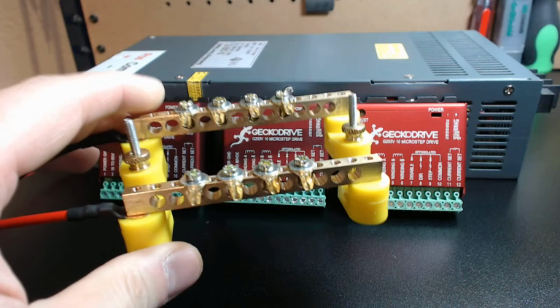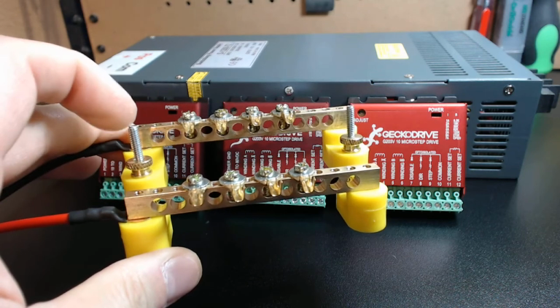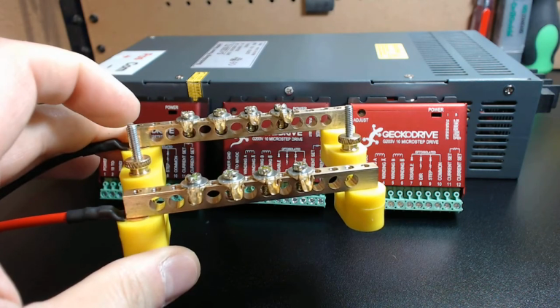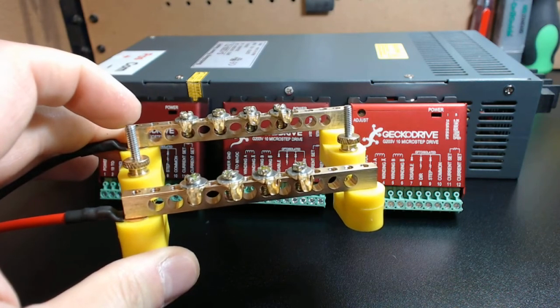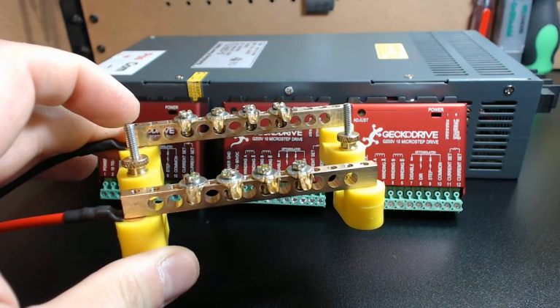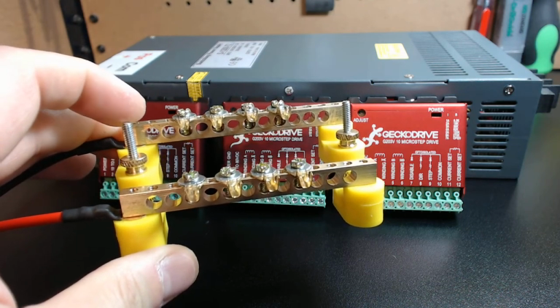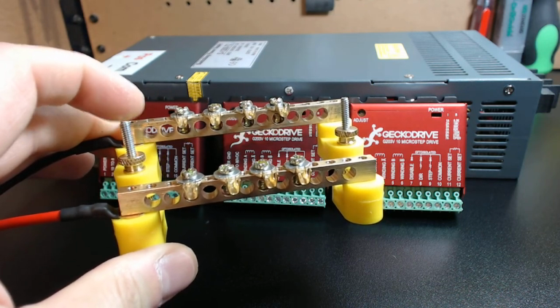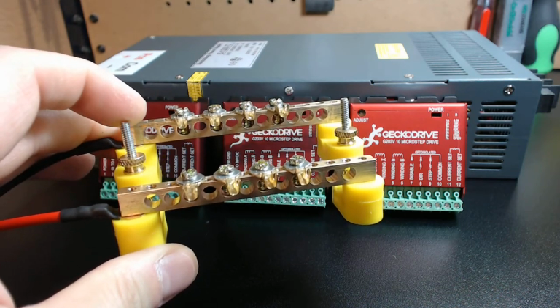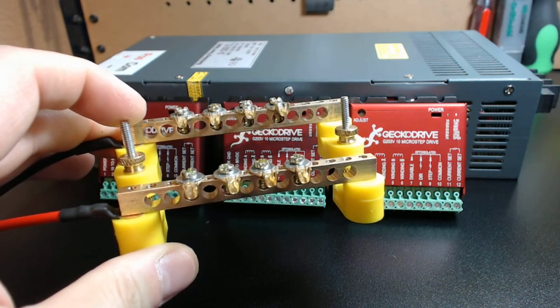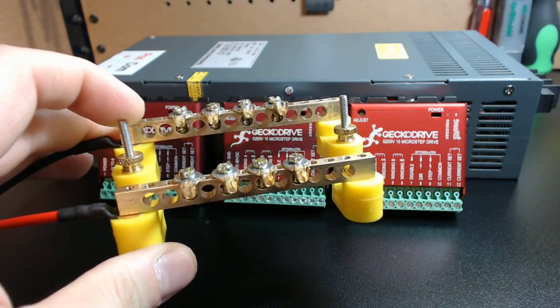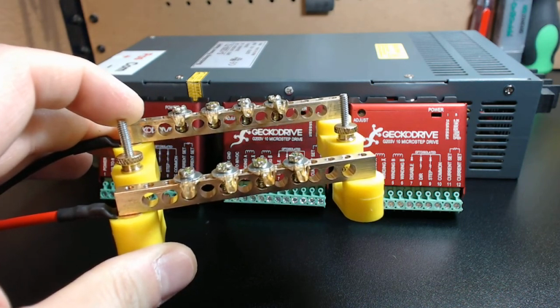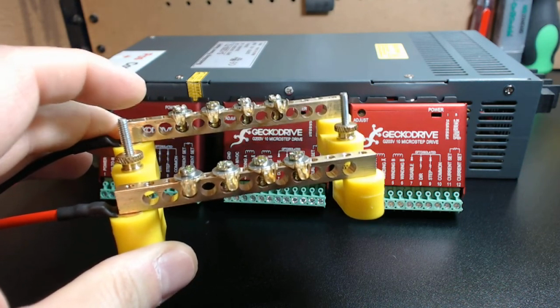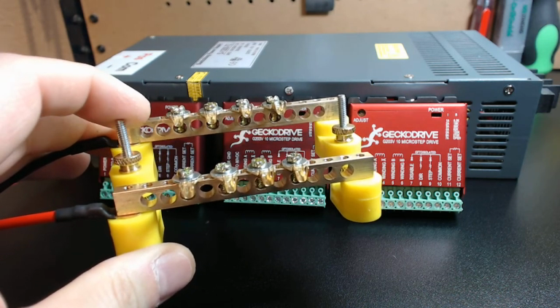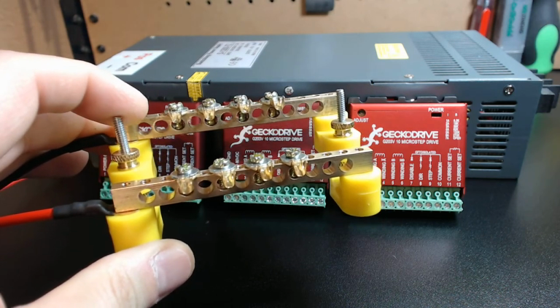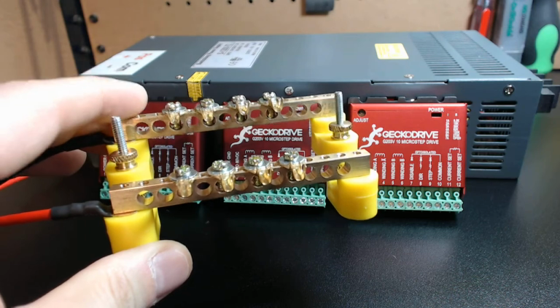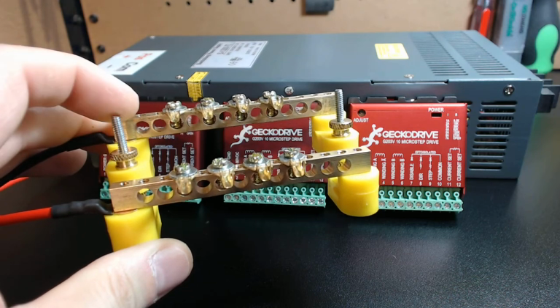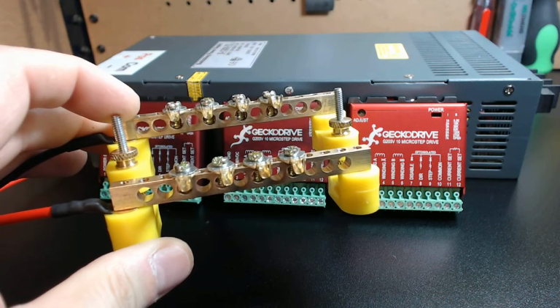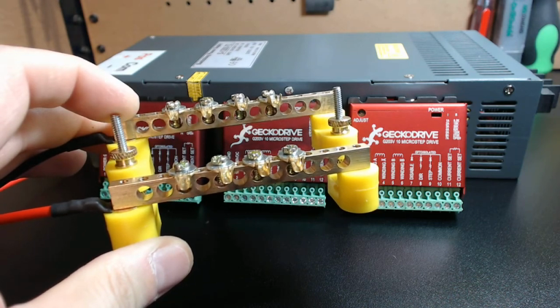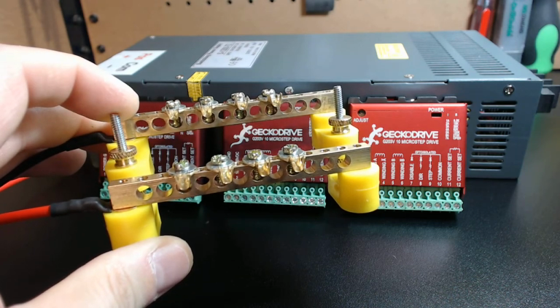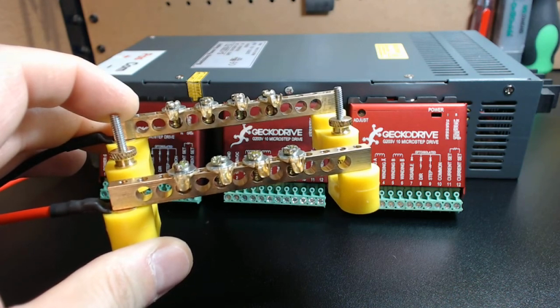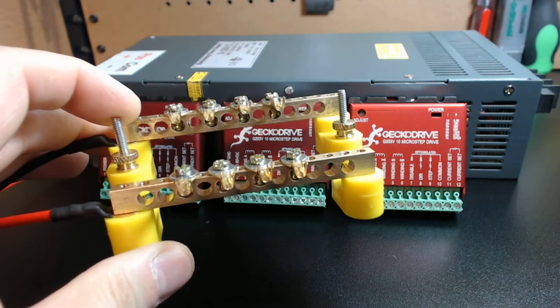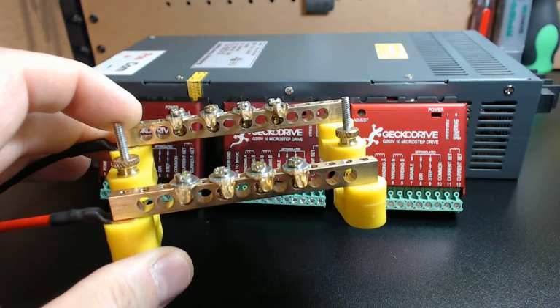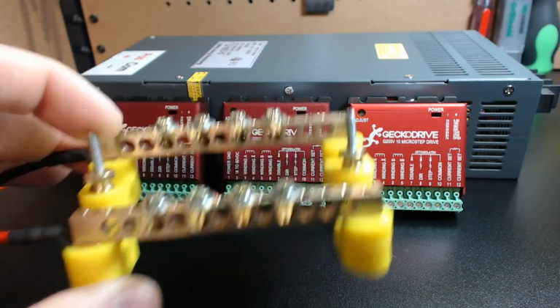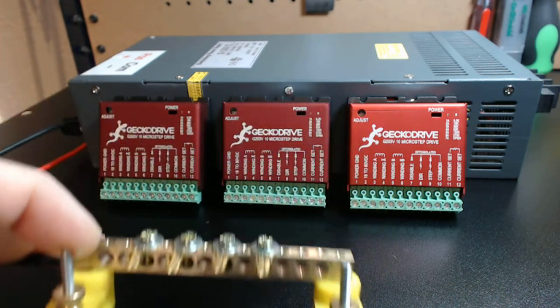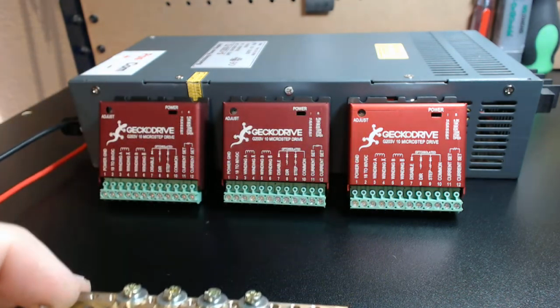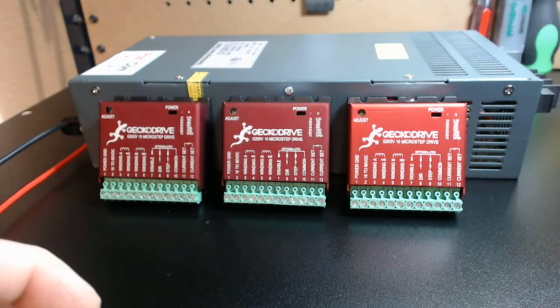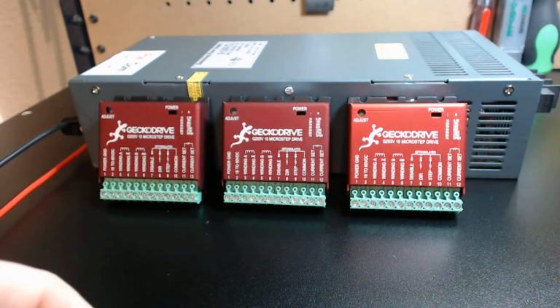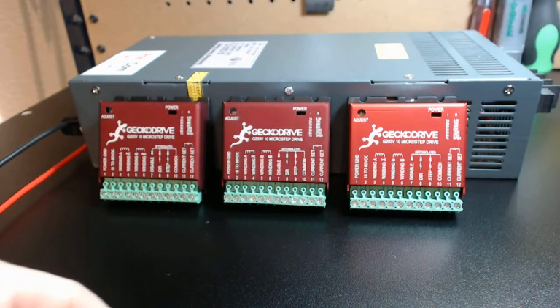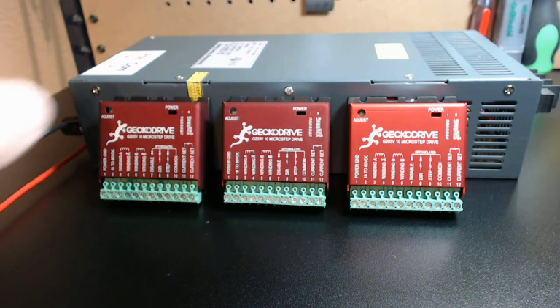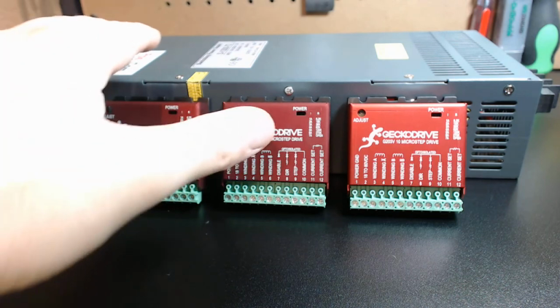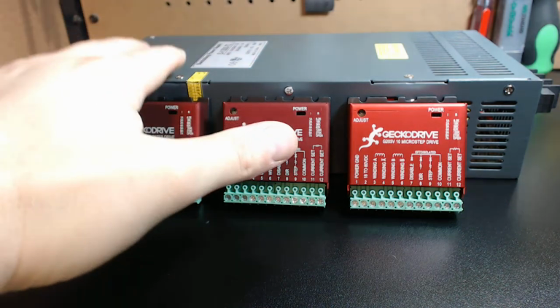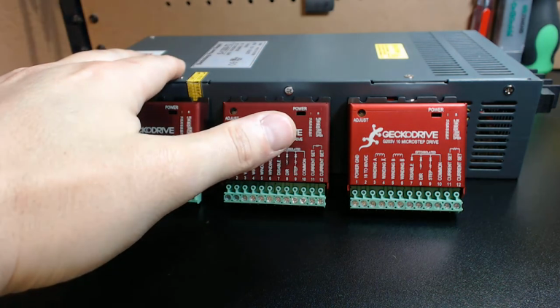The nice part about the tool-less terminal block is you can see how high these posts are. You can also add an additional terminal block to these mounting posts to put your ground bar in. That being said, I've already done a video on this power supply, so I'm not going to go crazy about that.